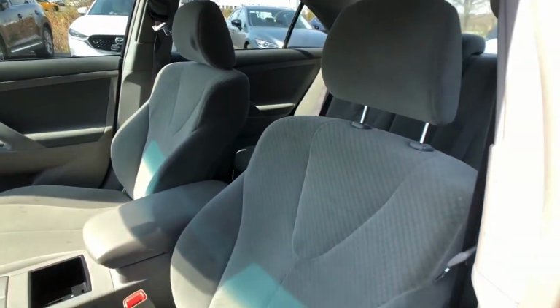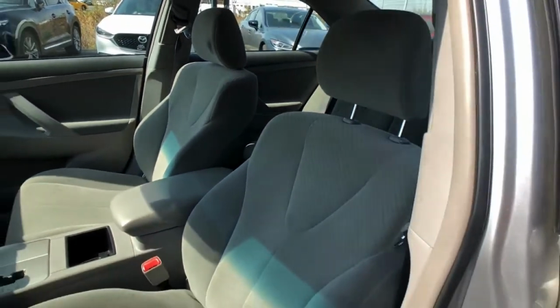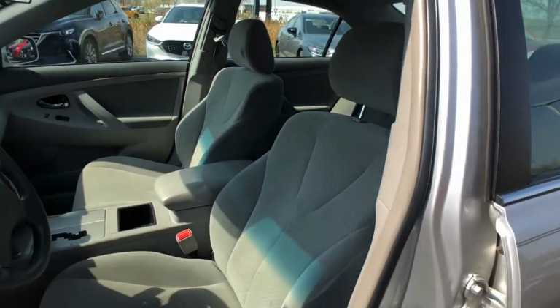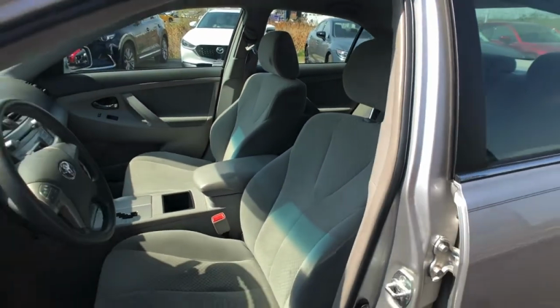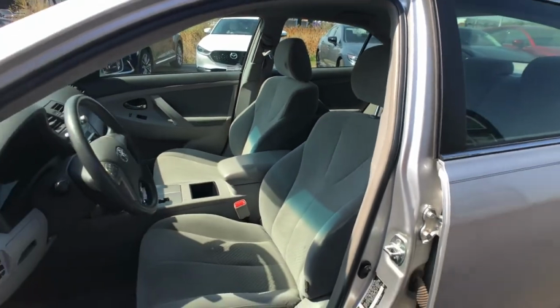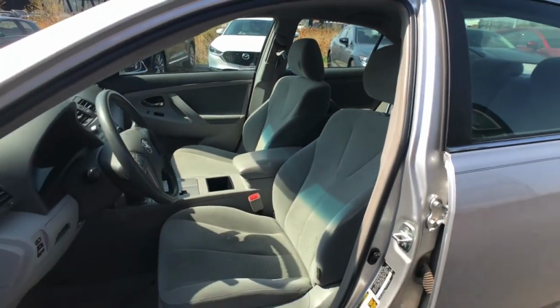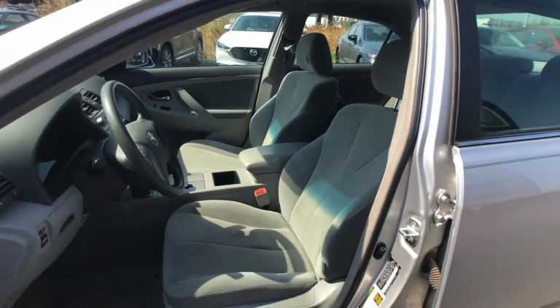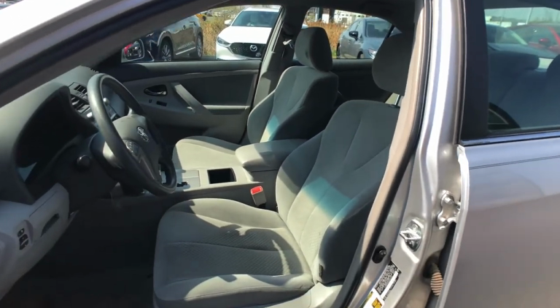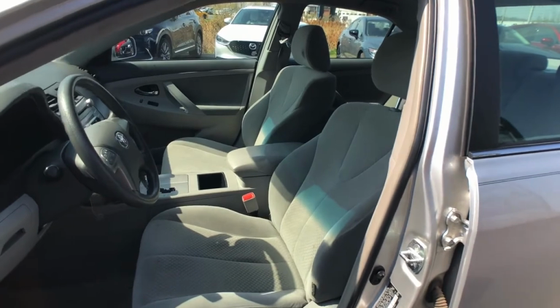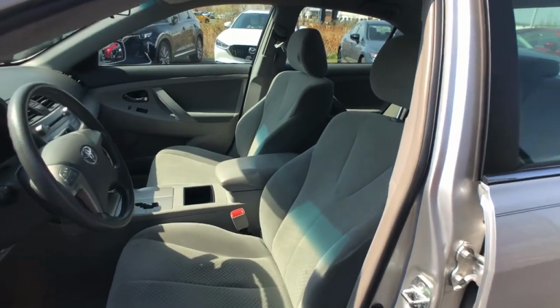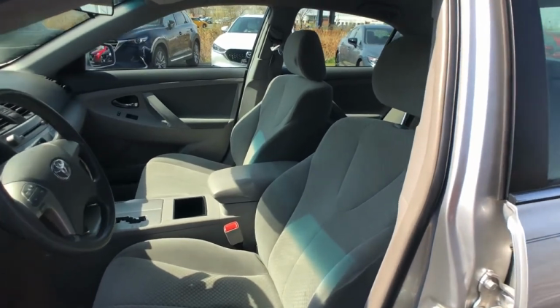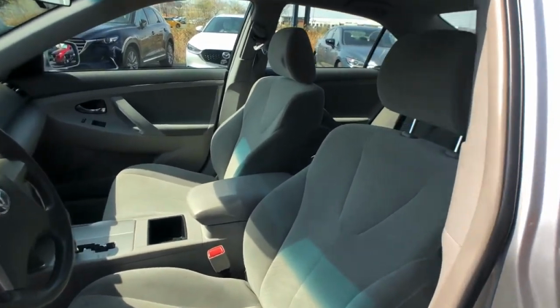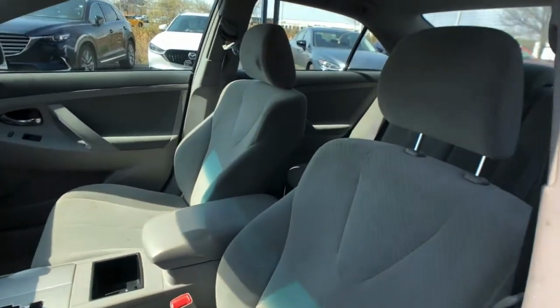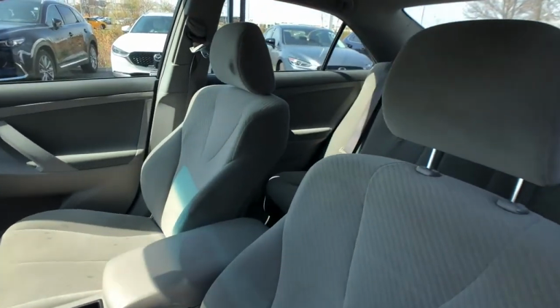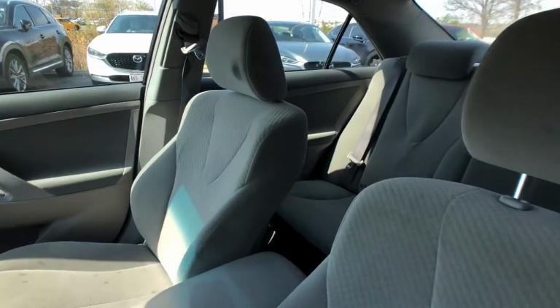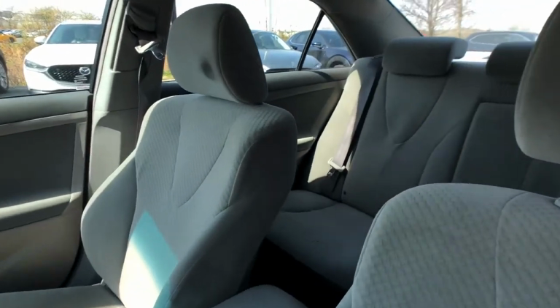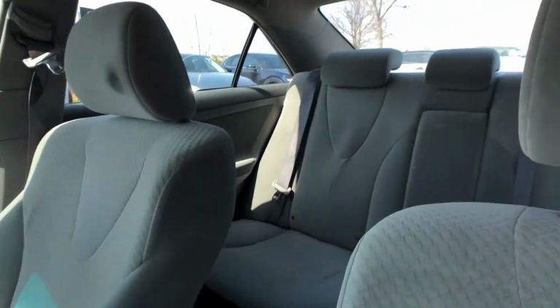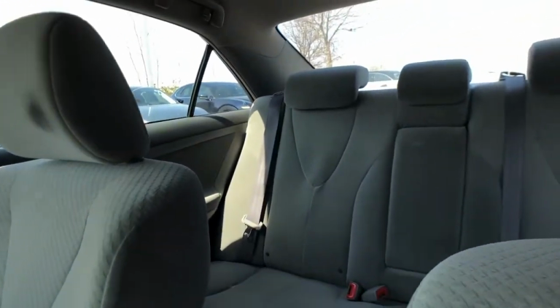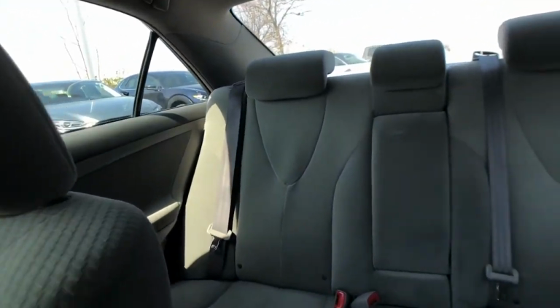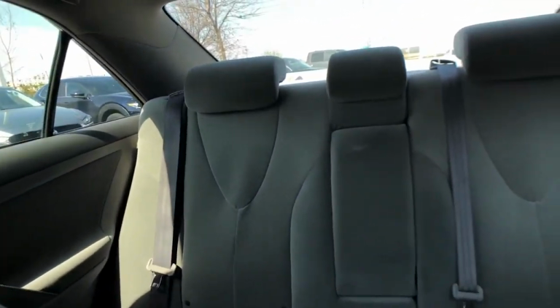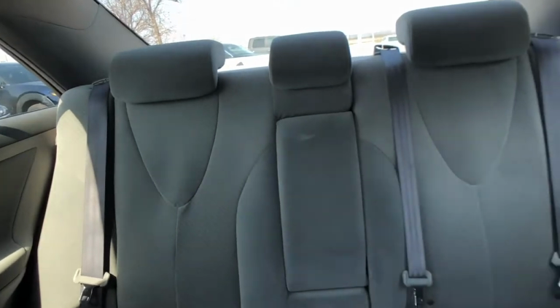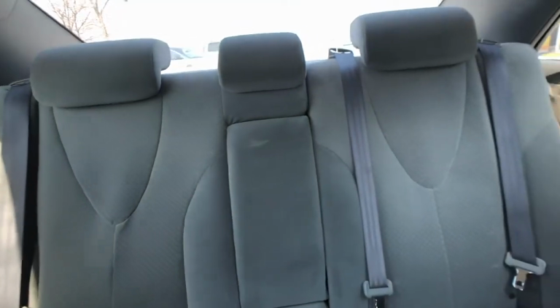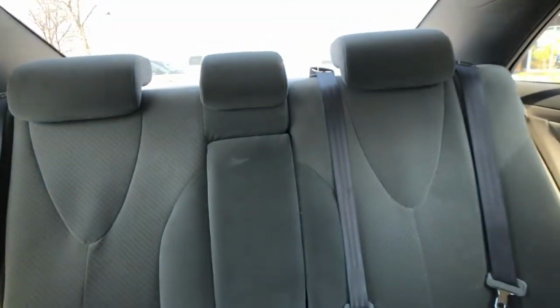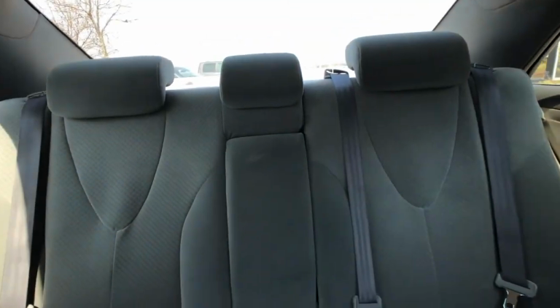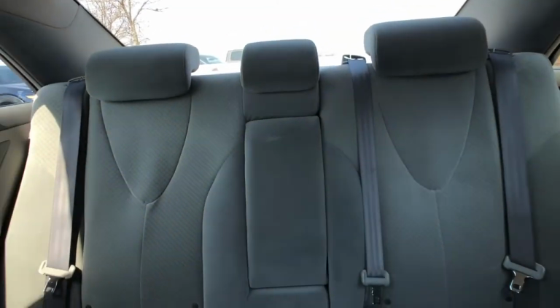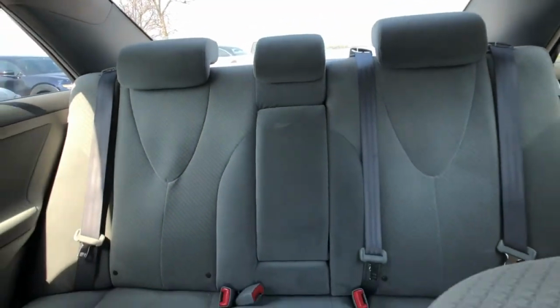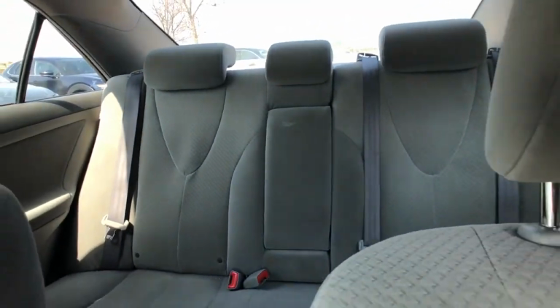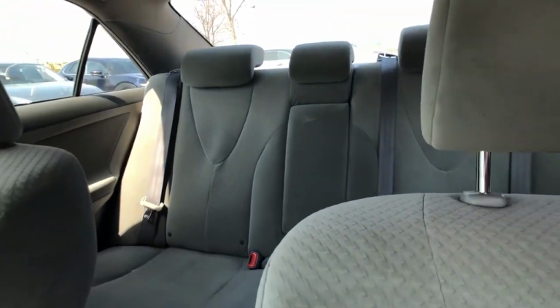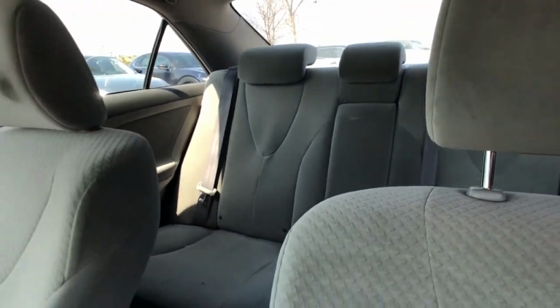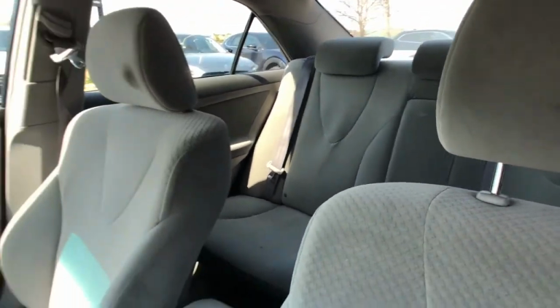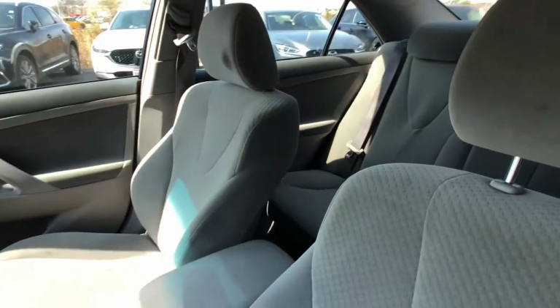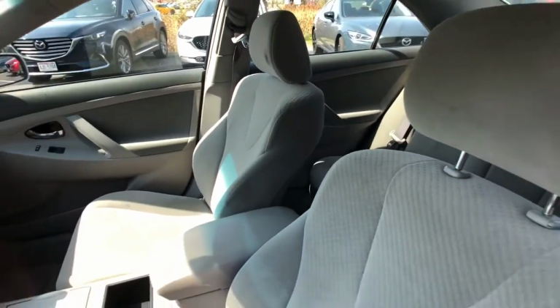If you have more questions on this vehicle, come on in and we can schedule you for a VIP test drive and check out this amazing vehicle. We're open from 9 to 9 during the weekdays and from 9 to 5 on Saturdays.